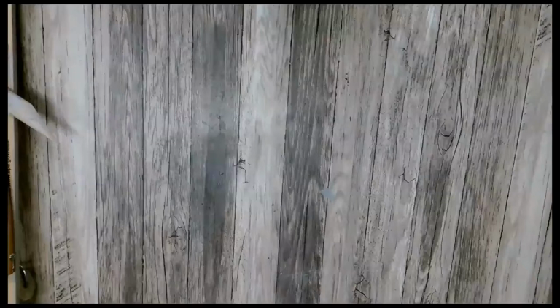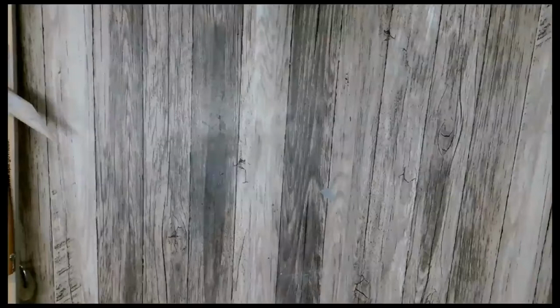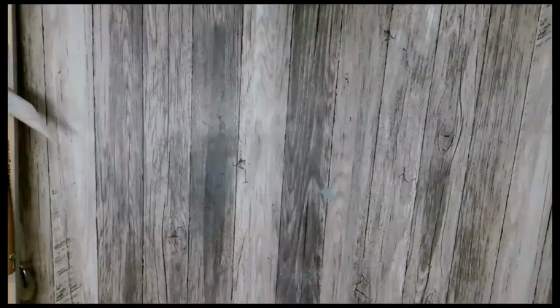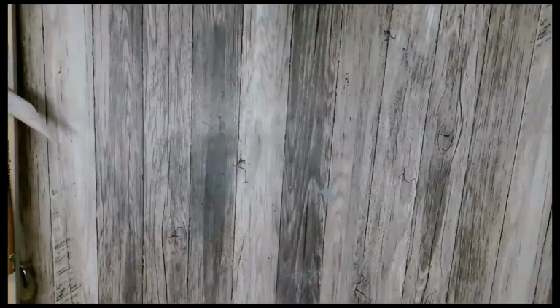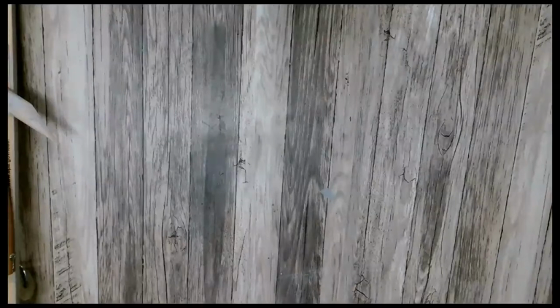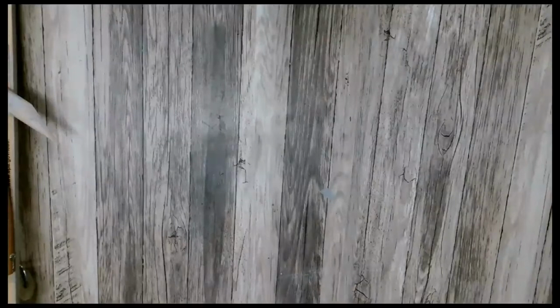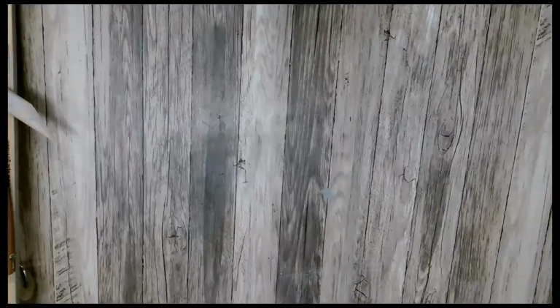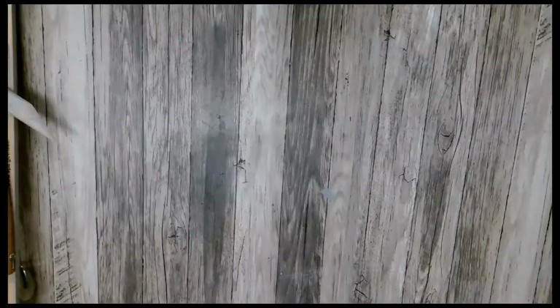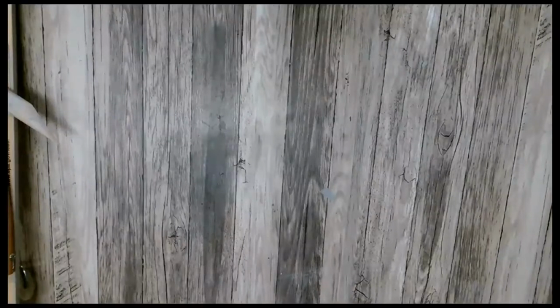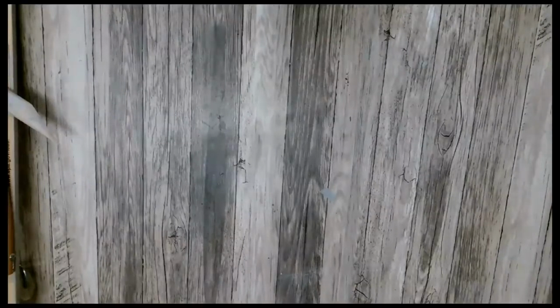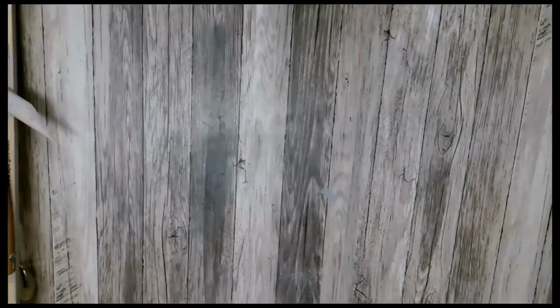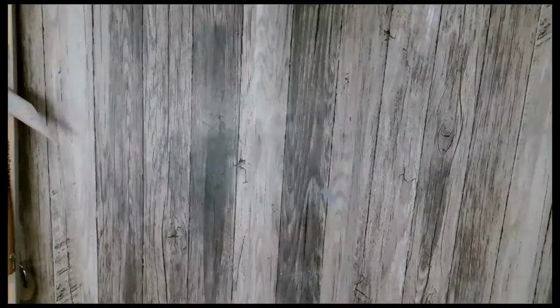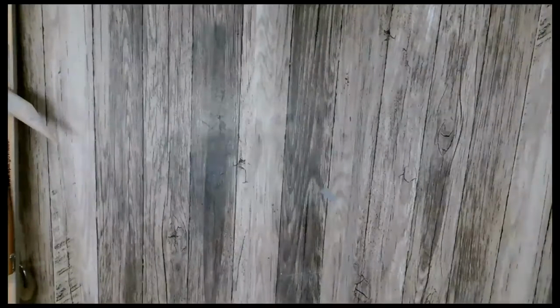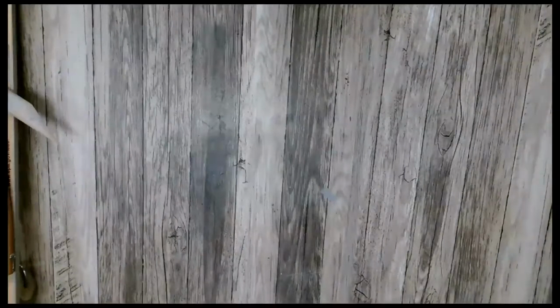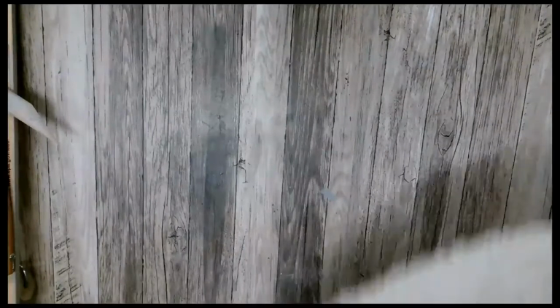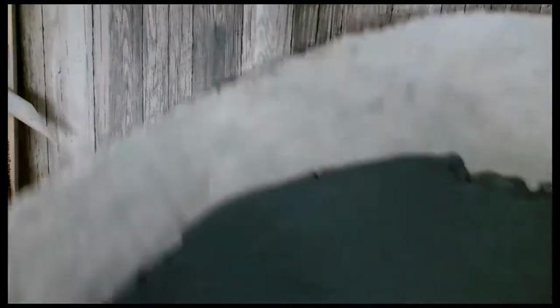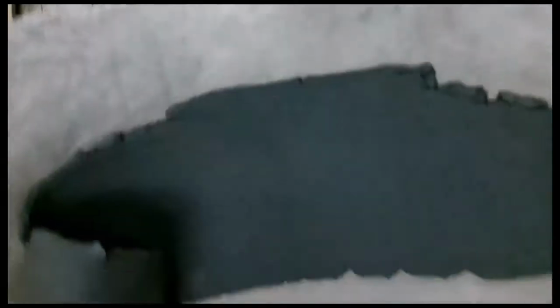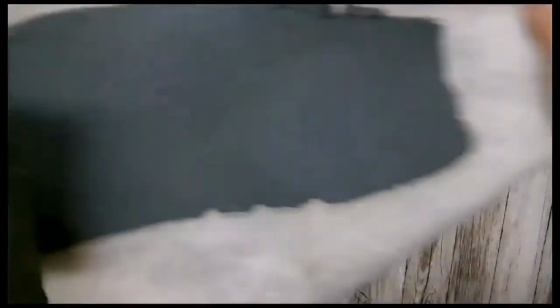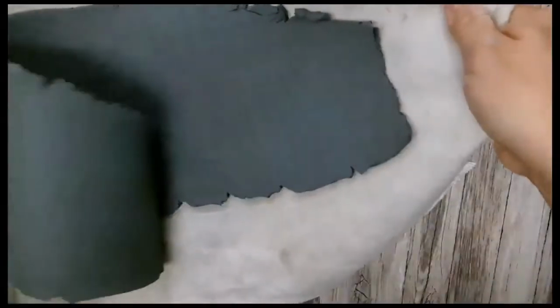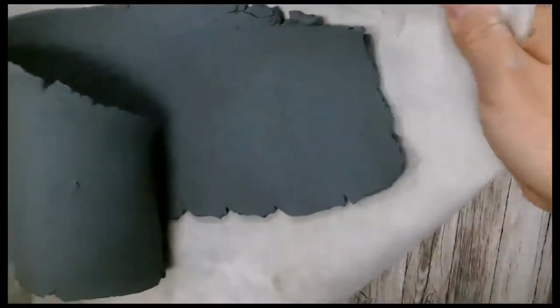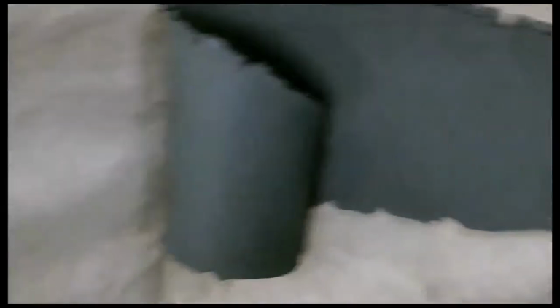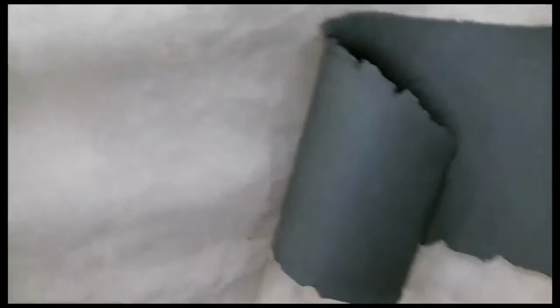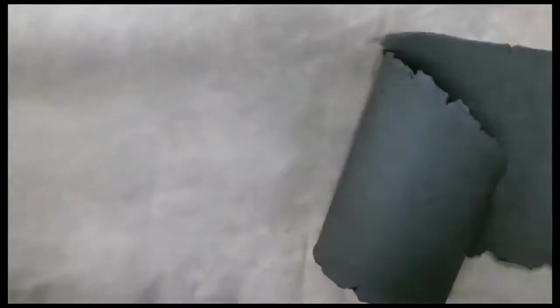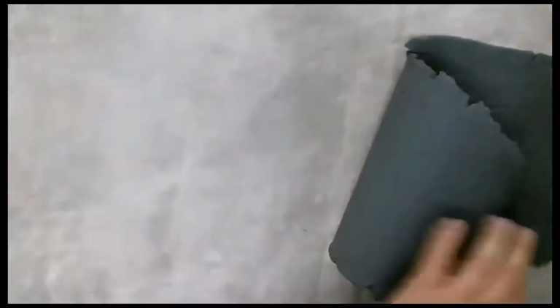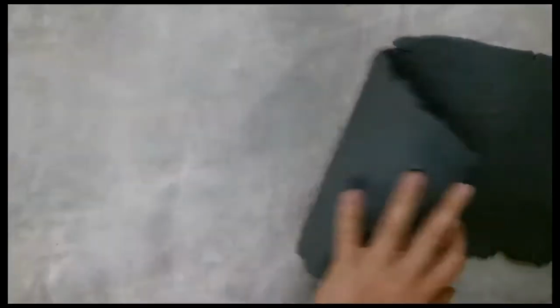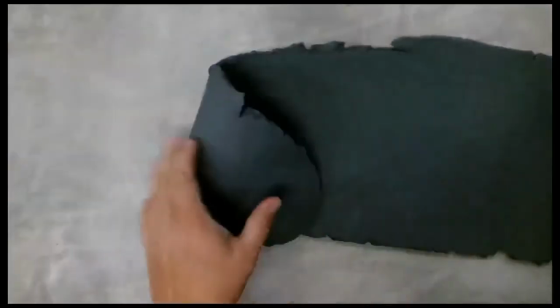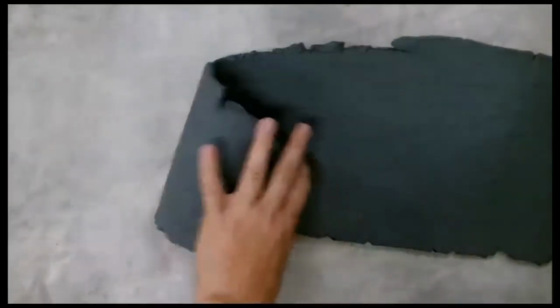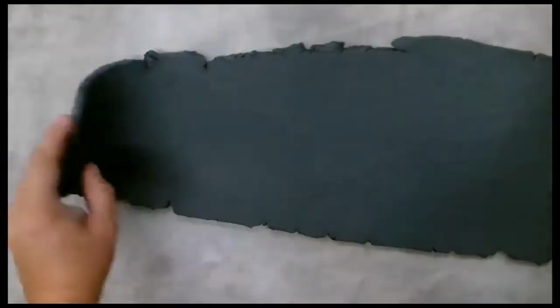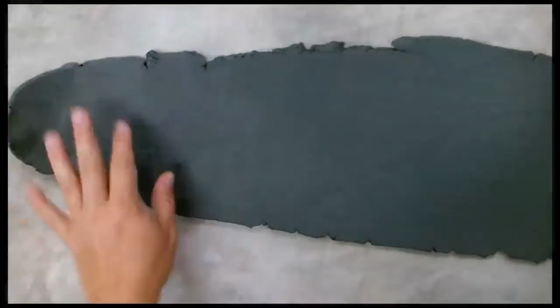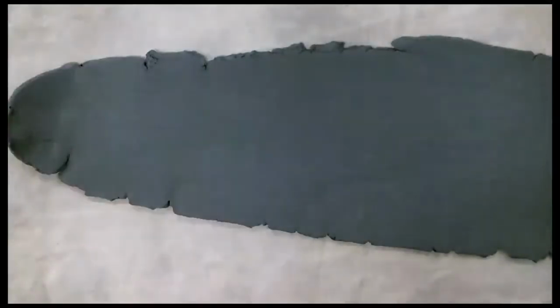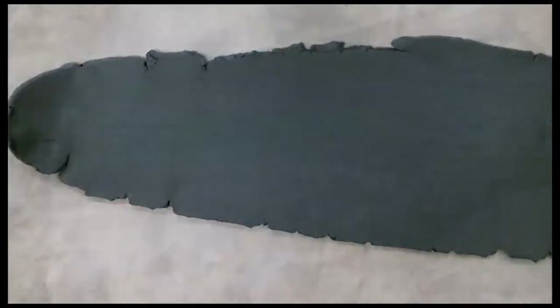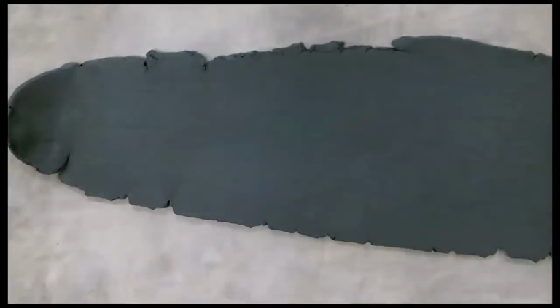Before I started this video, I took some wedged clay and used my slab roller in class to roll out a slab of clay. I will show you how to do that in class and then we will start this video.